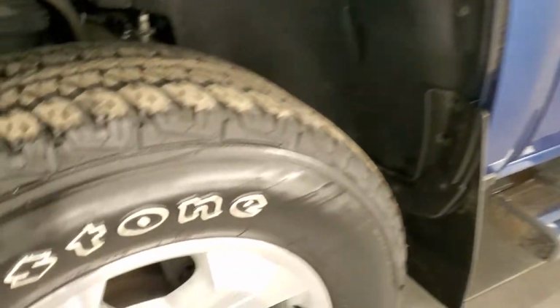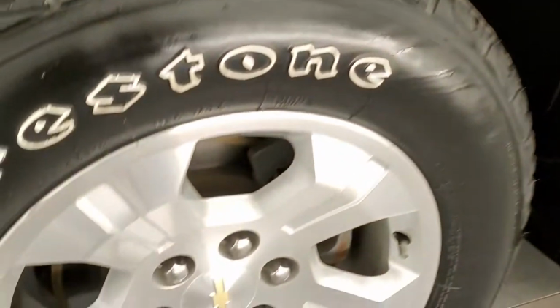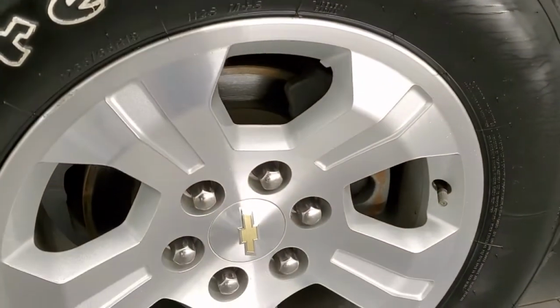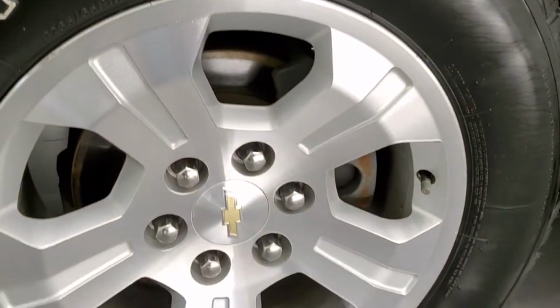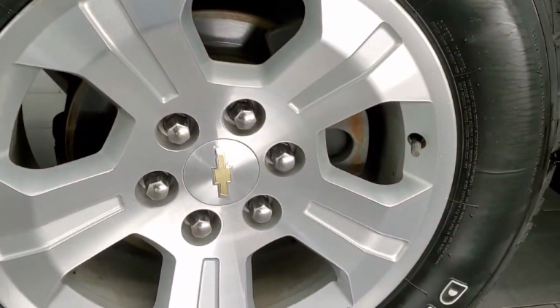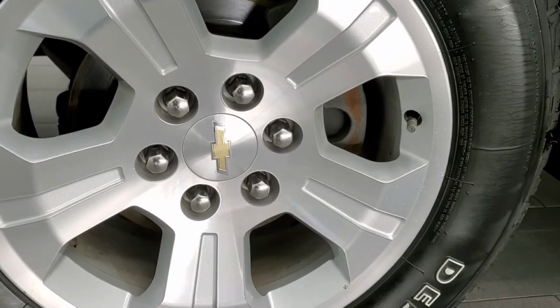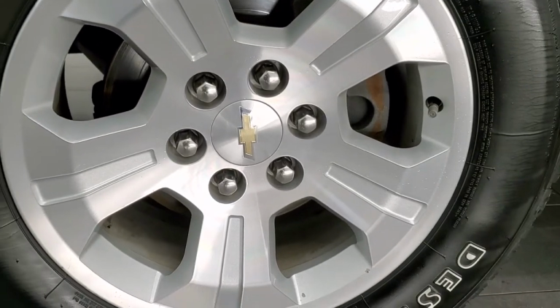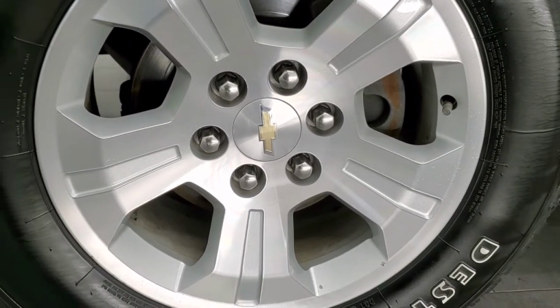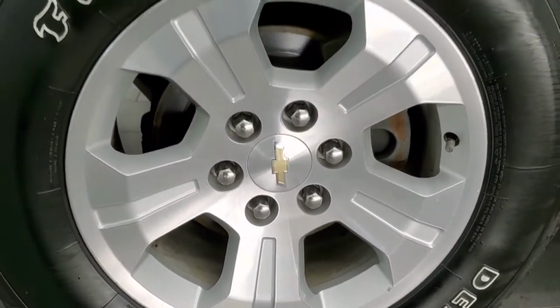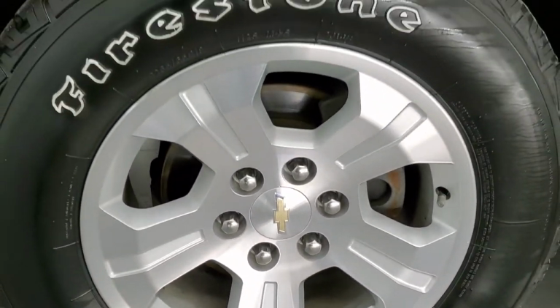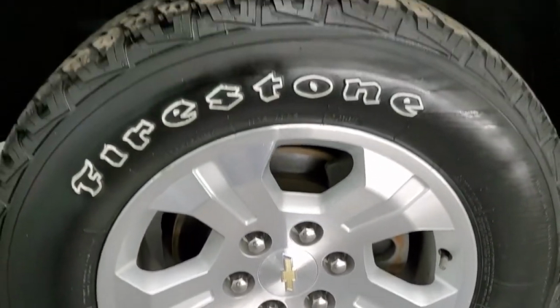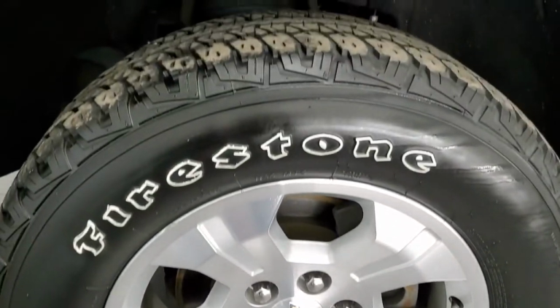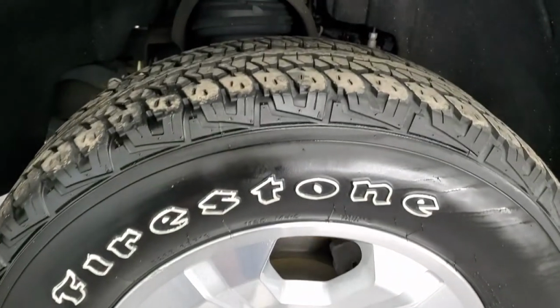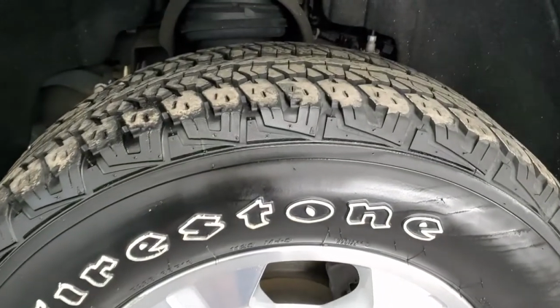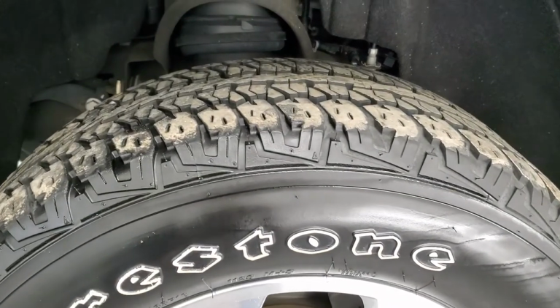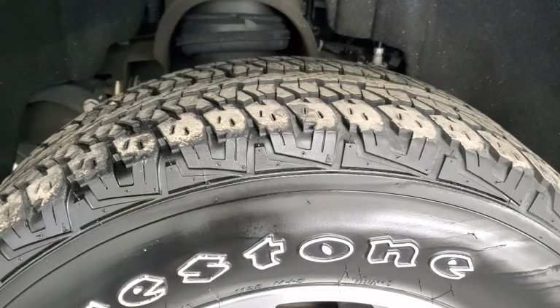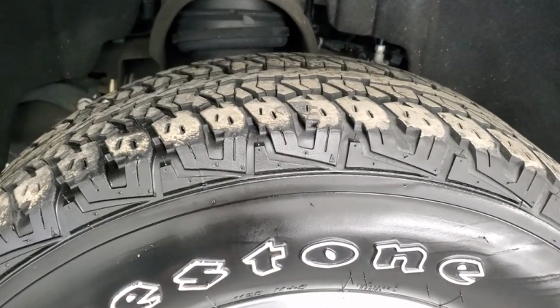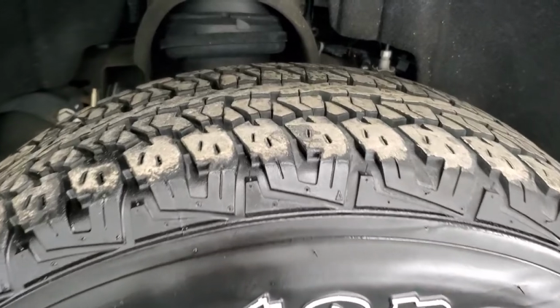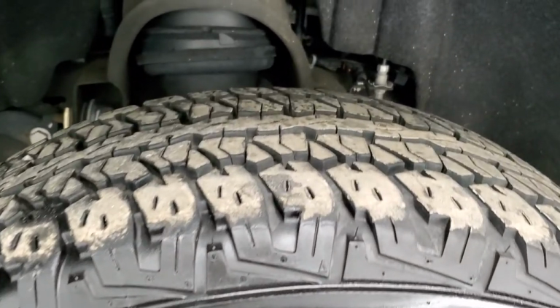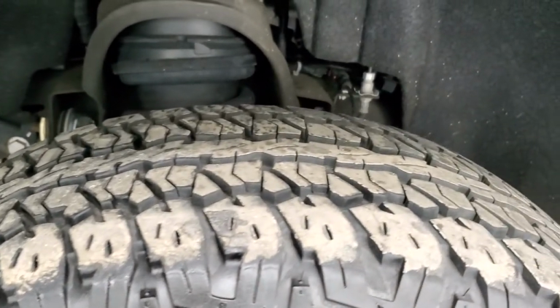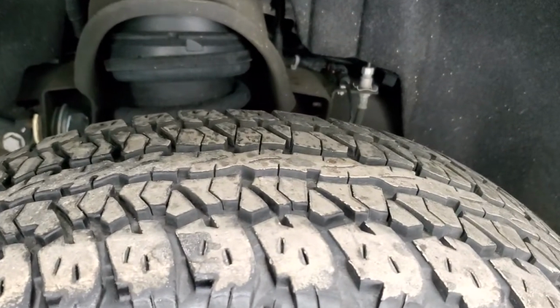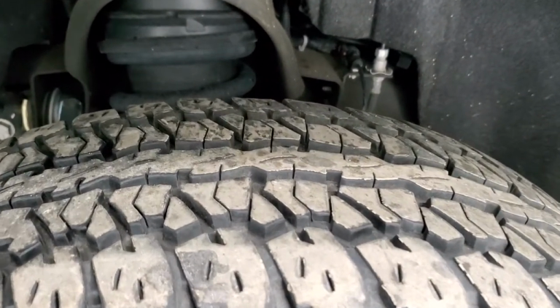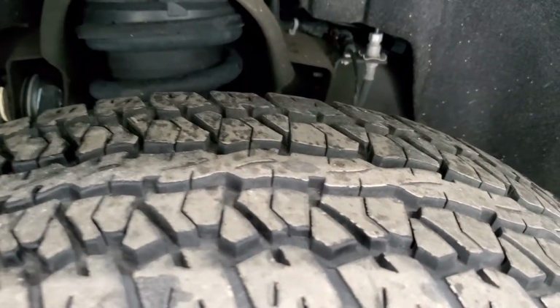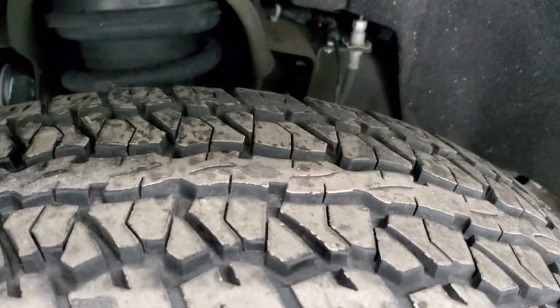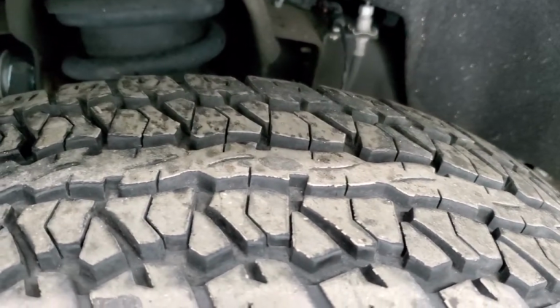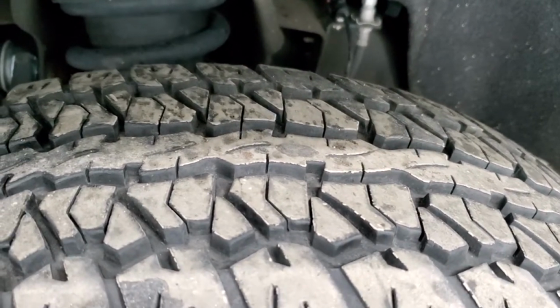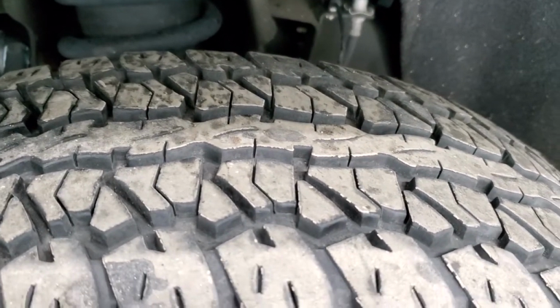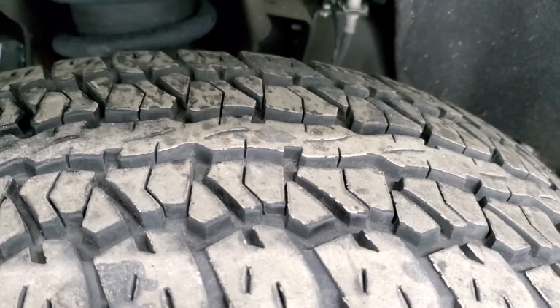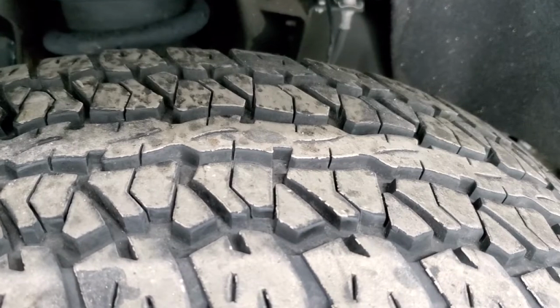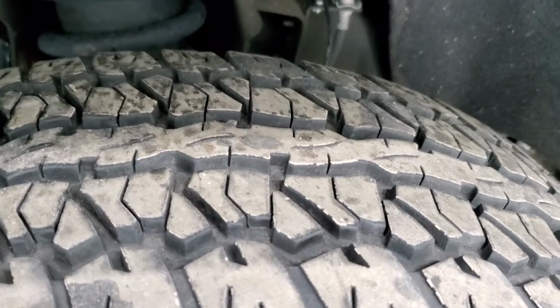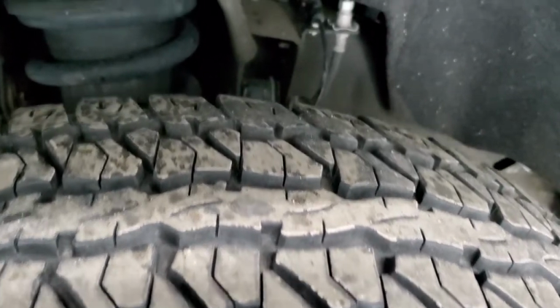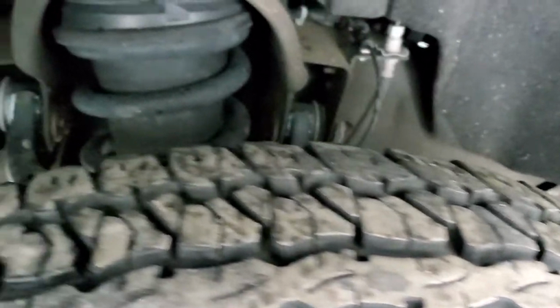This one comes with the factory alloy rims and it has Firestone Destination tires. These are 265-65R18s and they look like they have probably about 70 to 80% of the tread left on them.